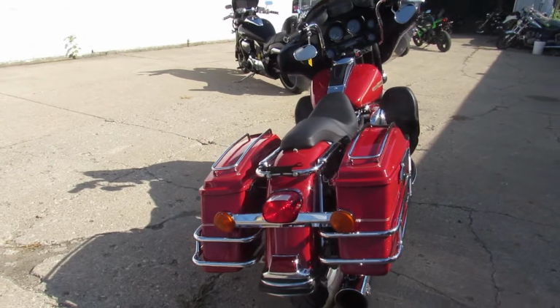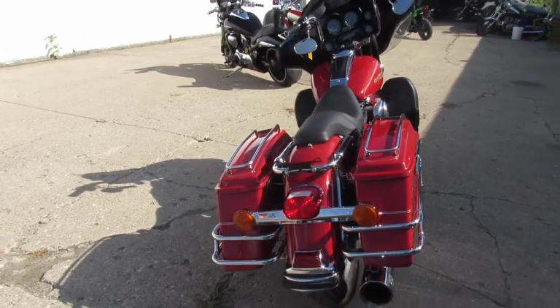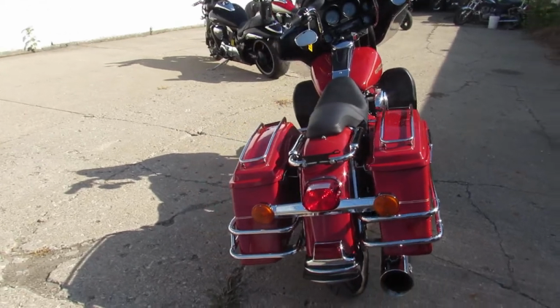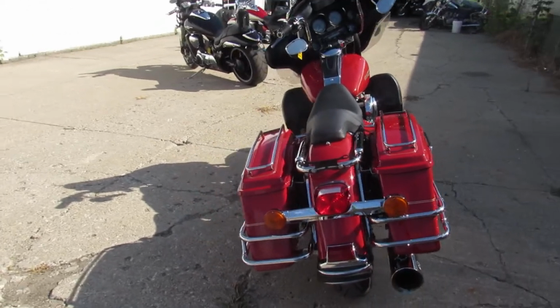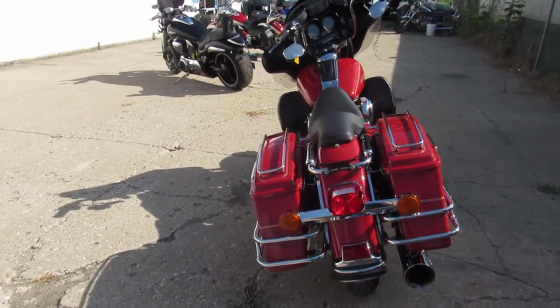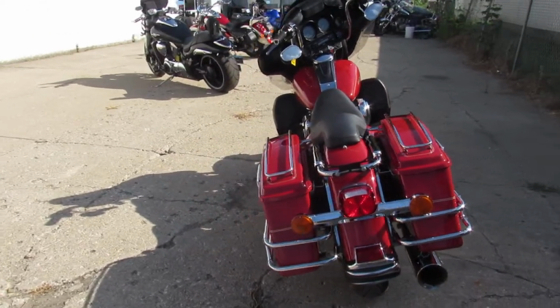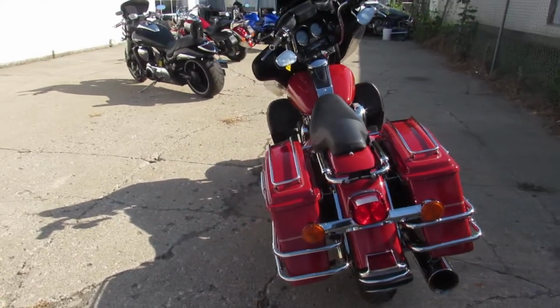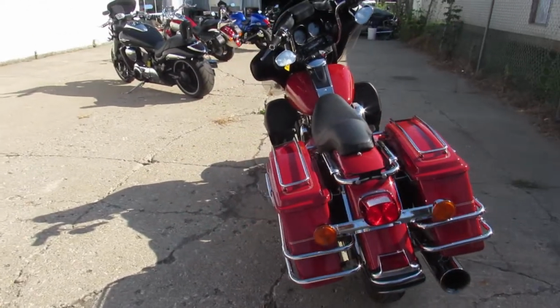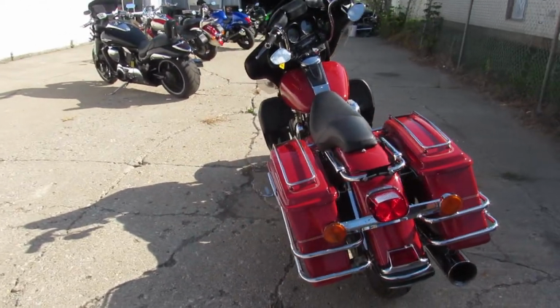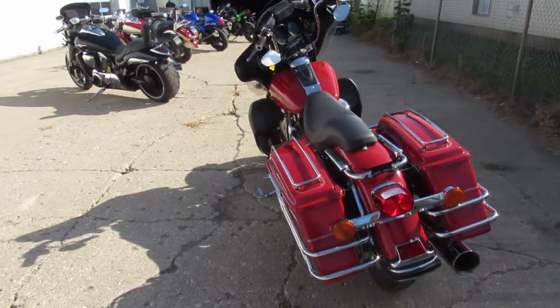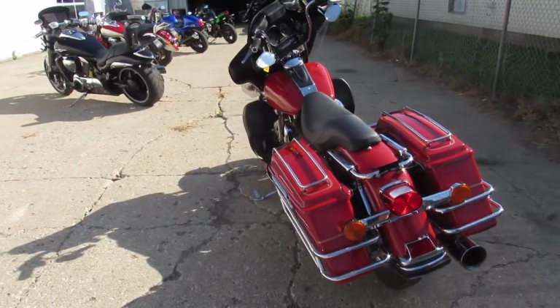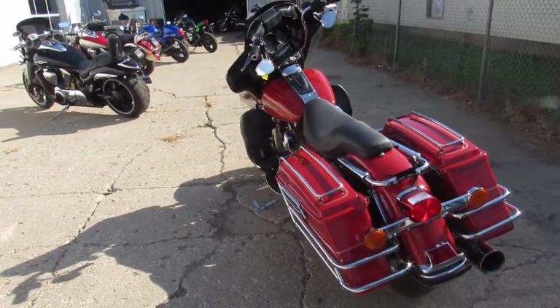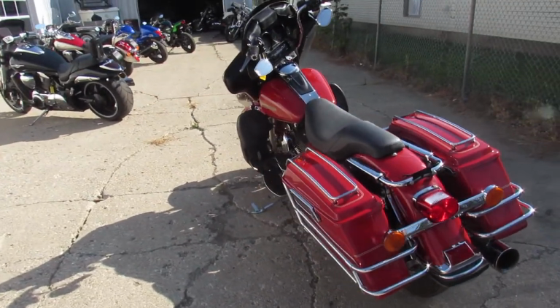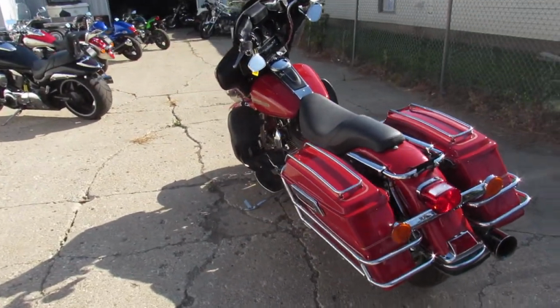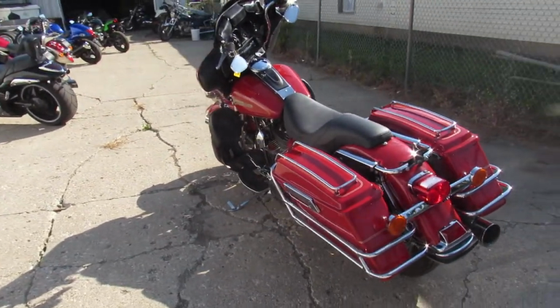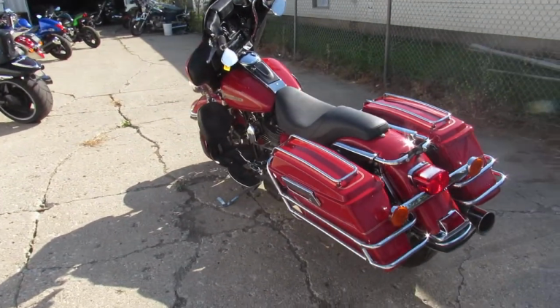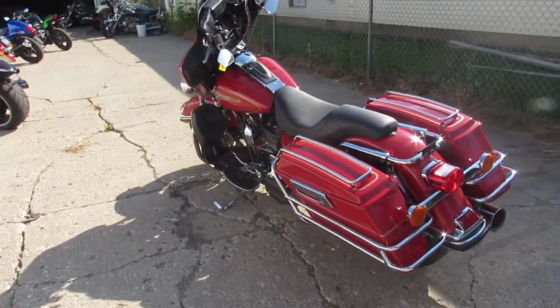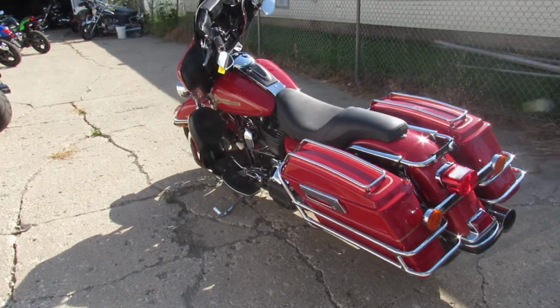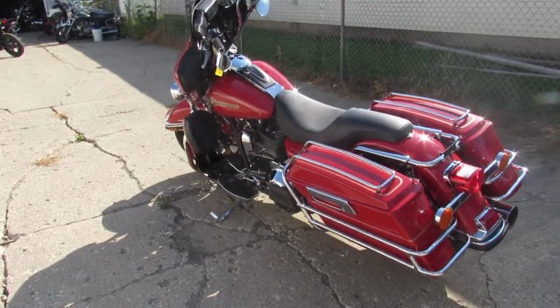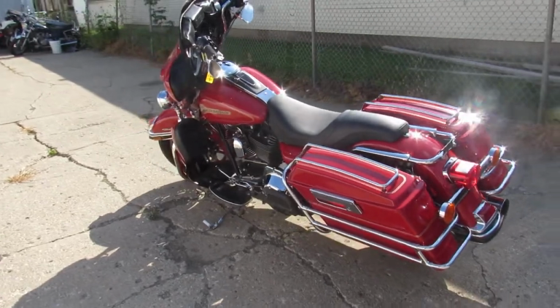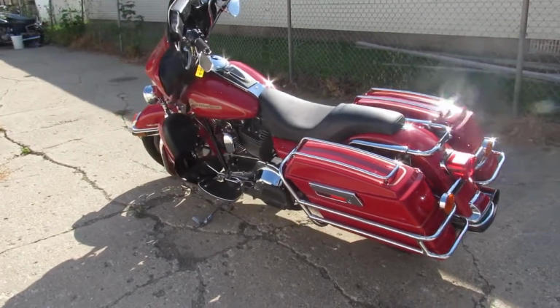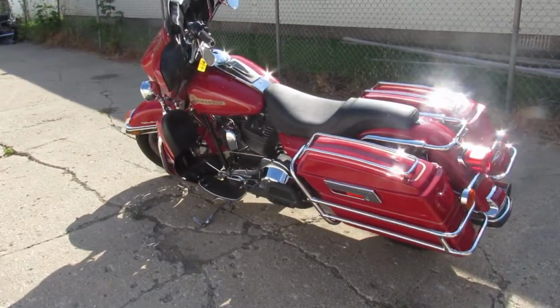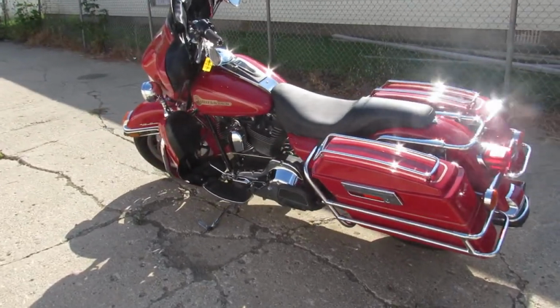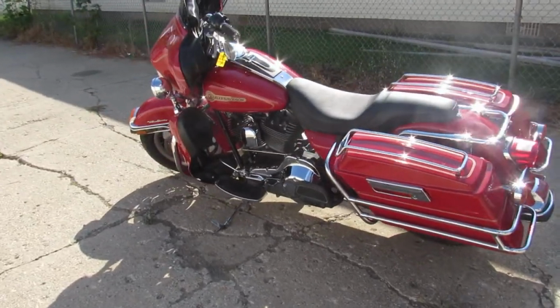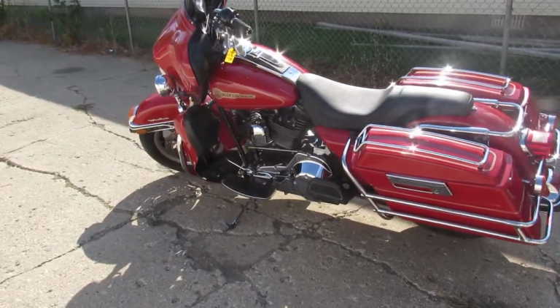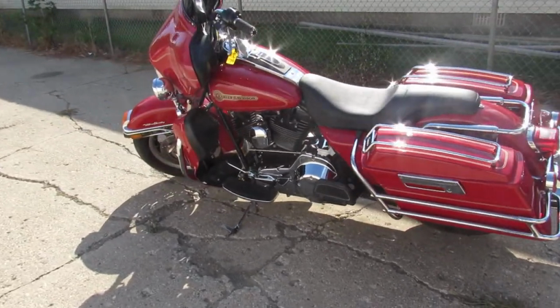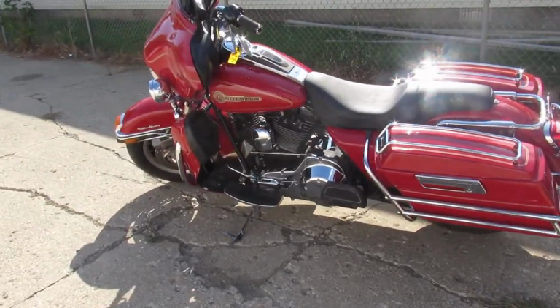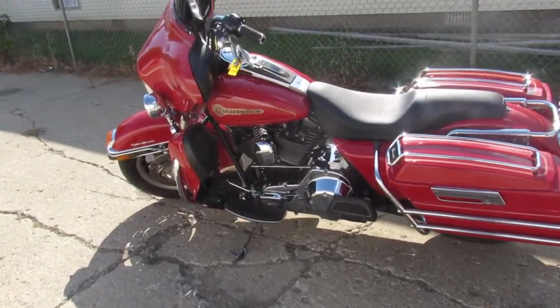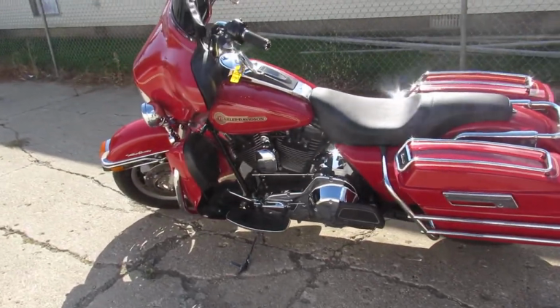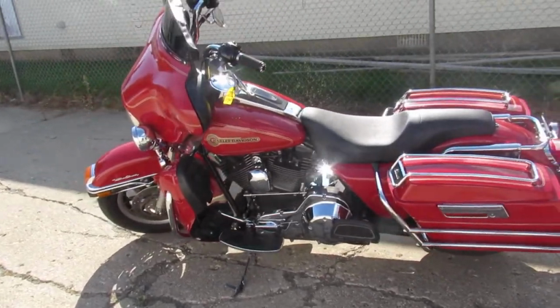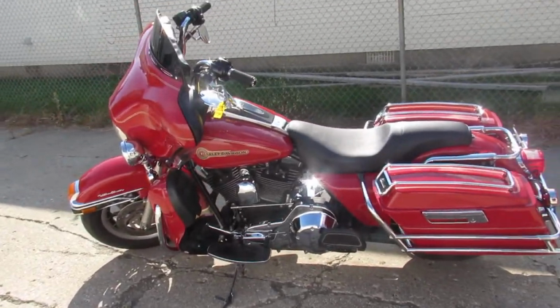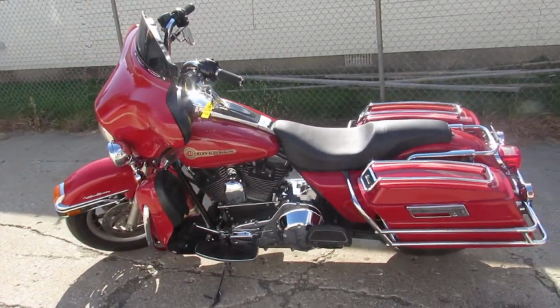Buy it with confidence — it's a 2005 Ultra Classic, only $7,999. Give us a call, we'll get it done. 810-648-9500.